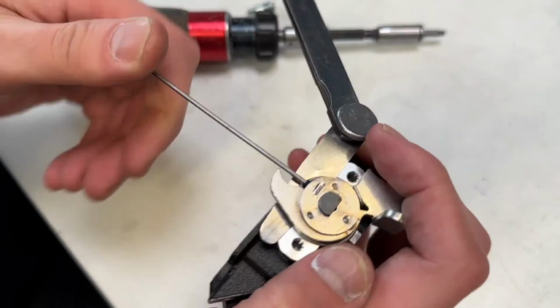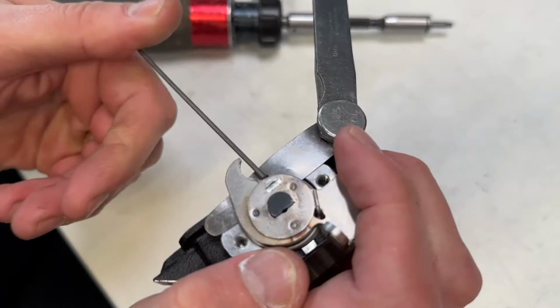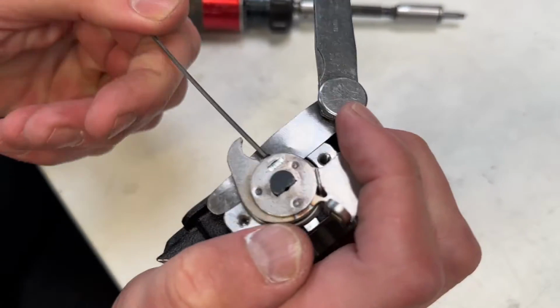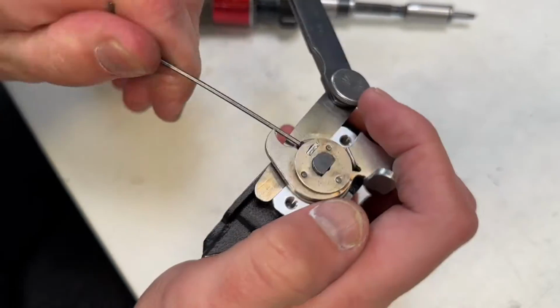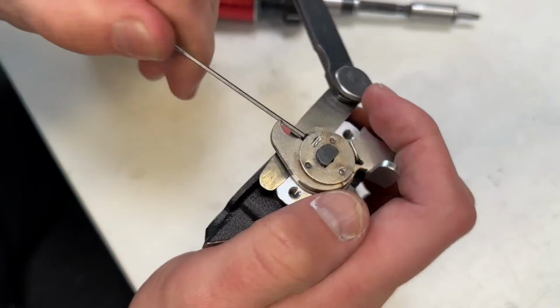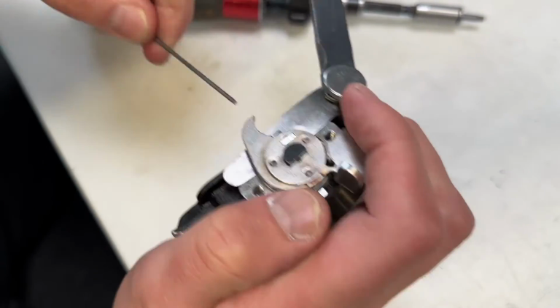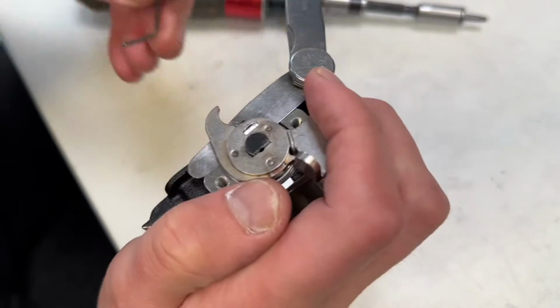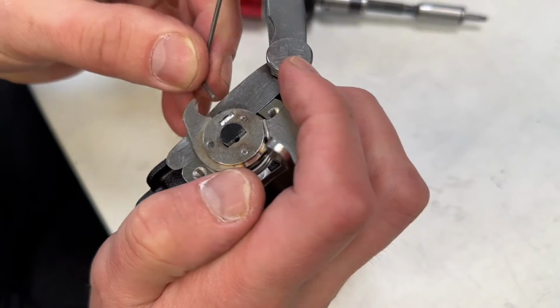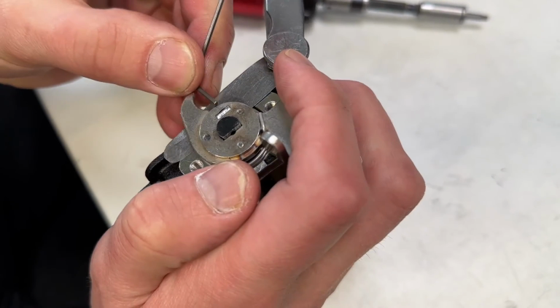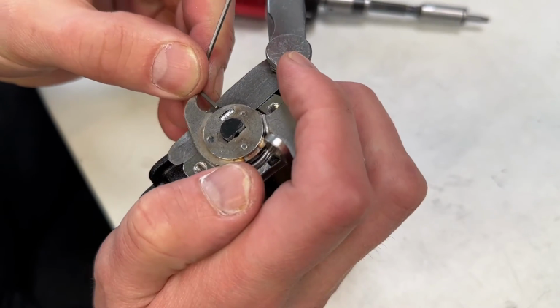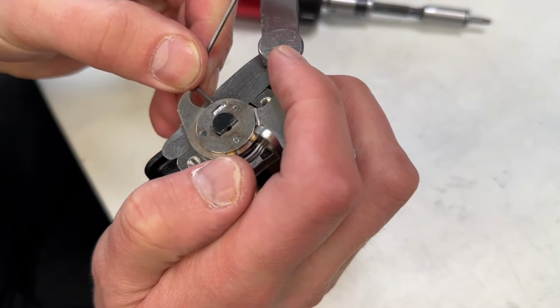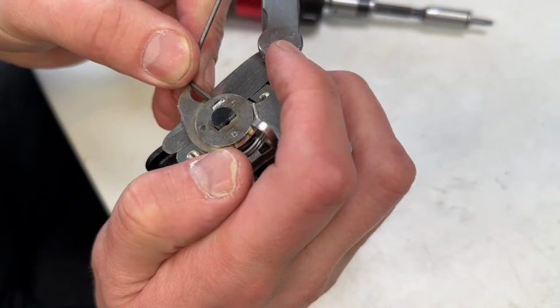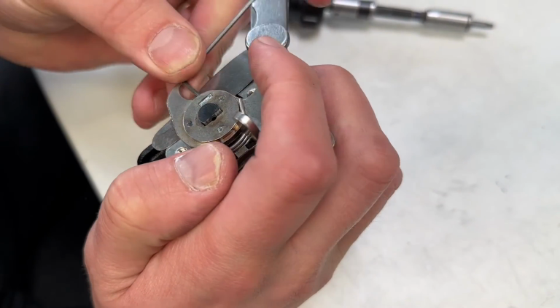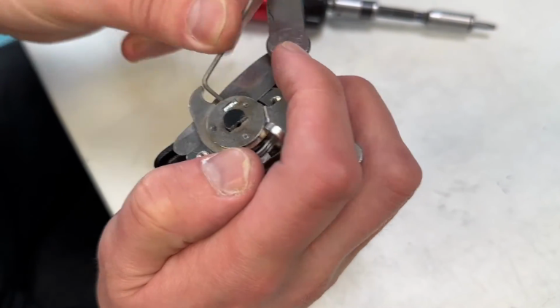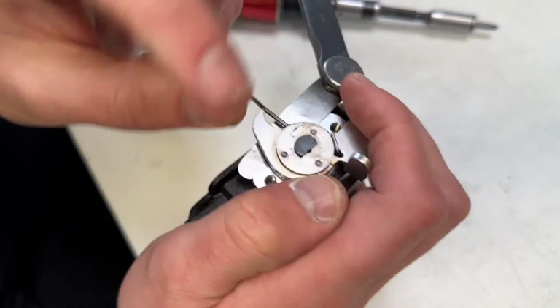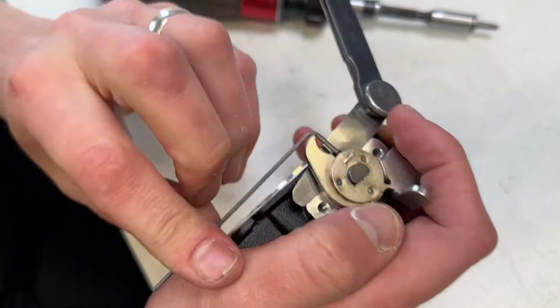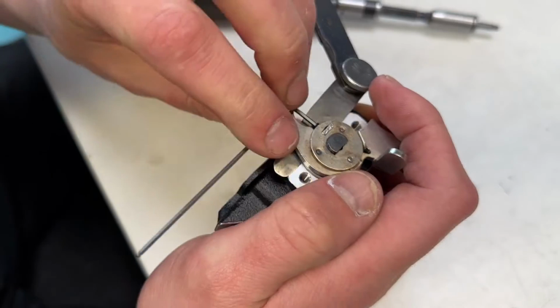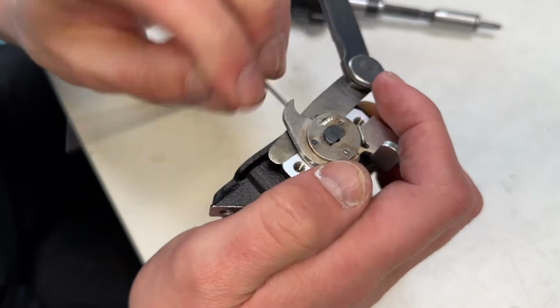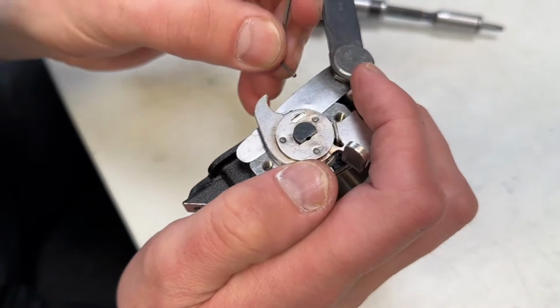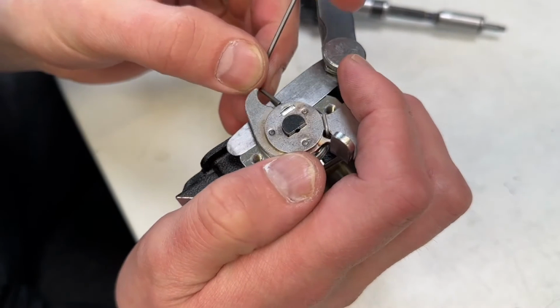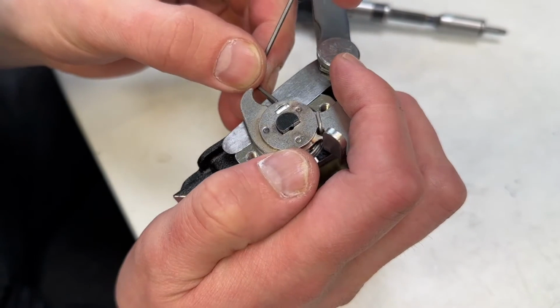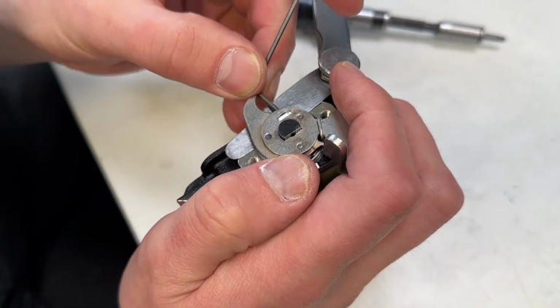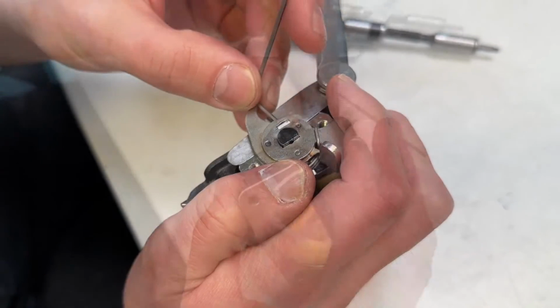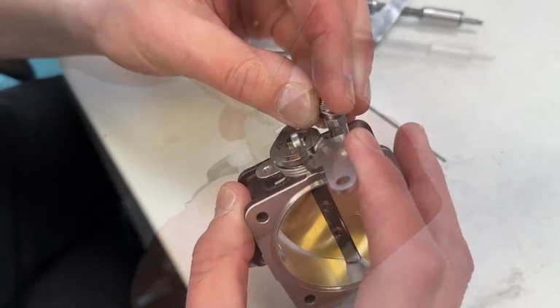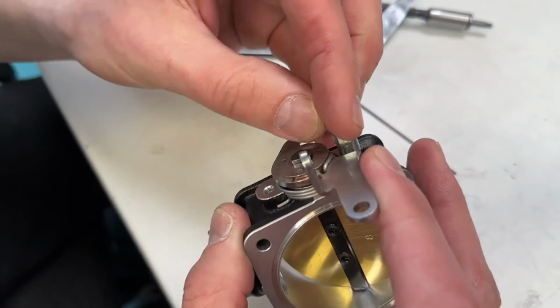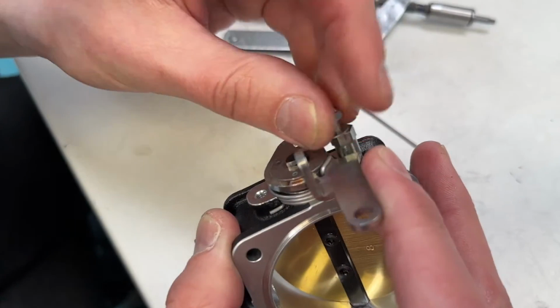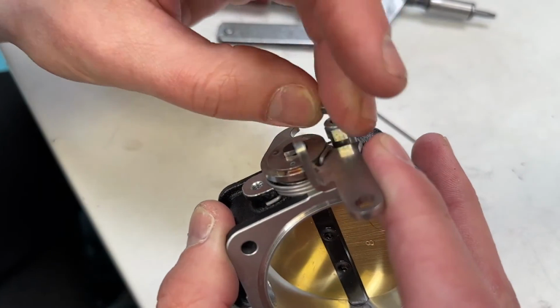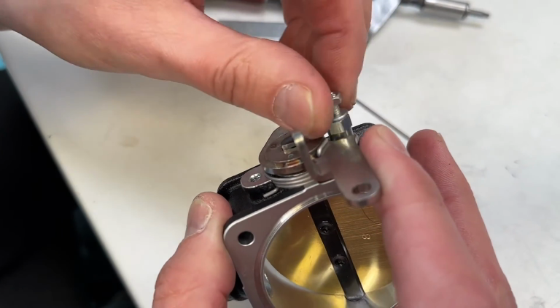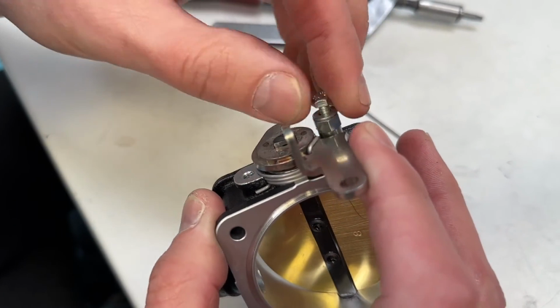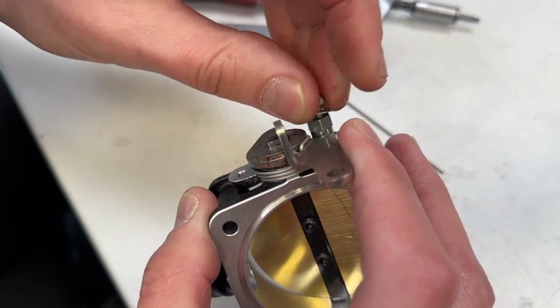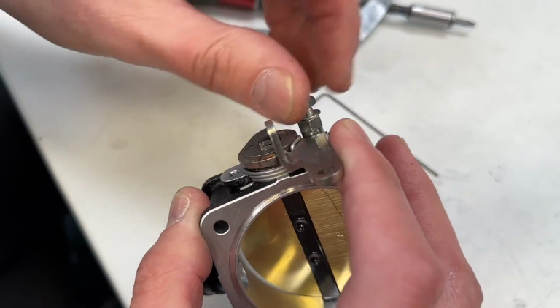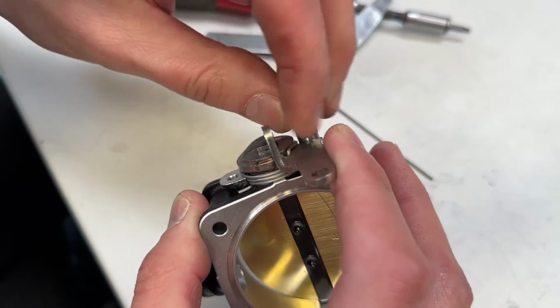Once happy with lever fitment, we tighten the lever onto the body using the small black grub screw underneath. Next, the throttle stop is fitted.